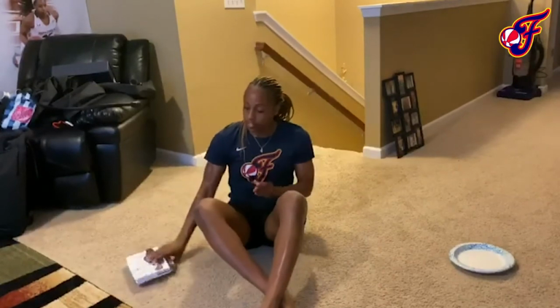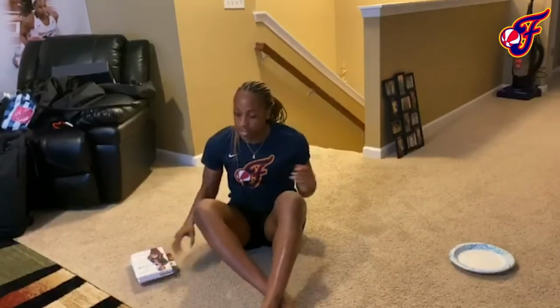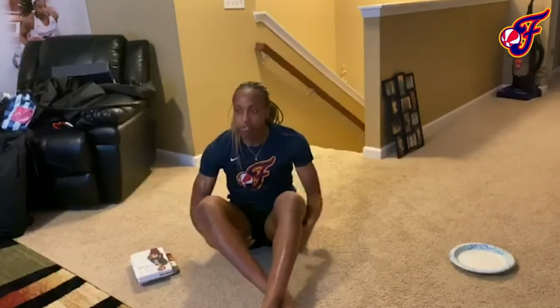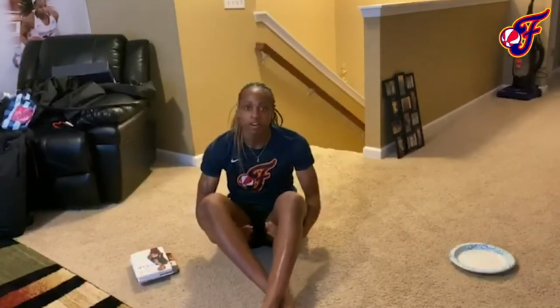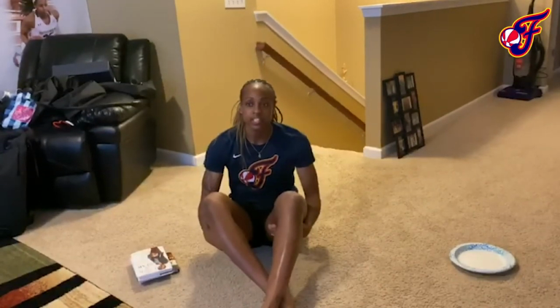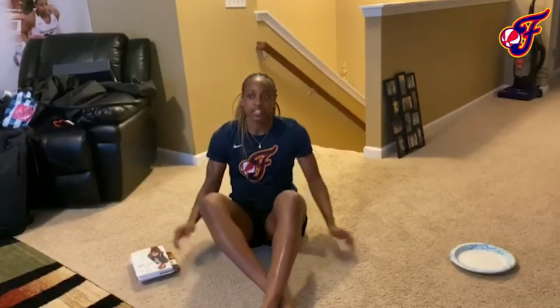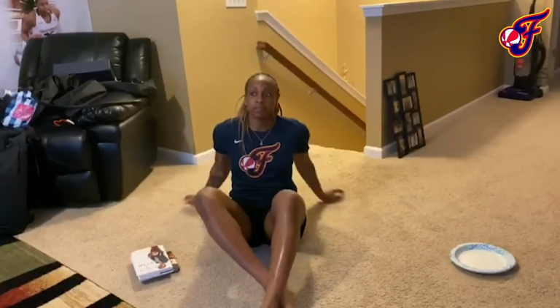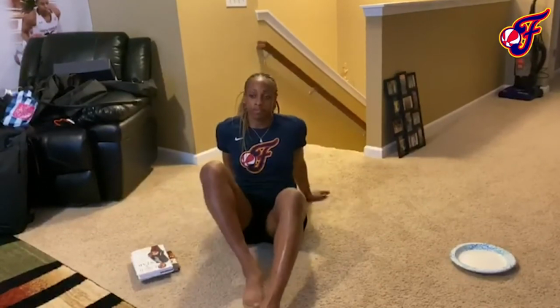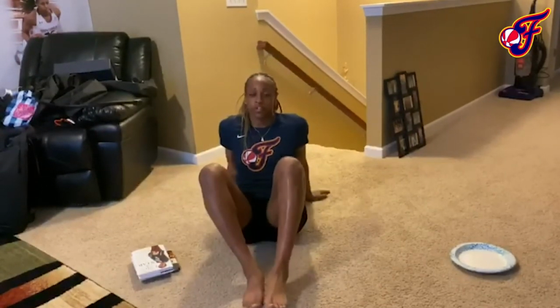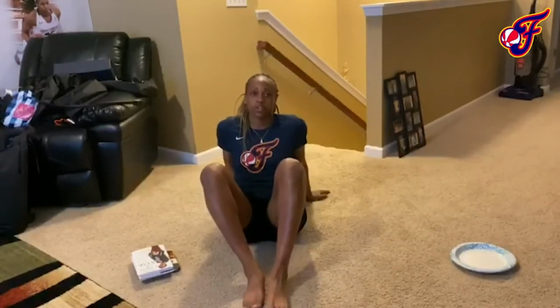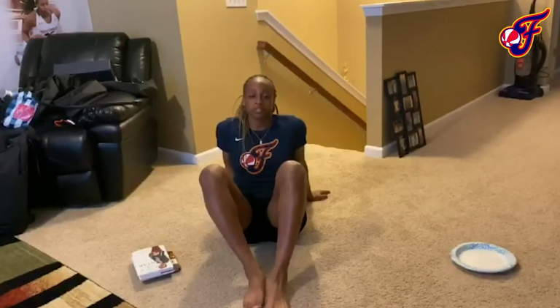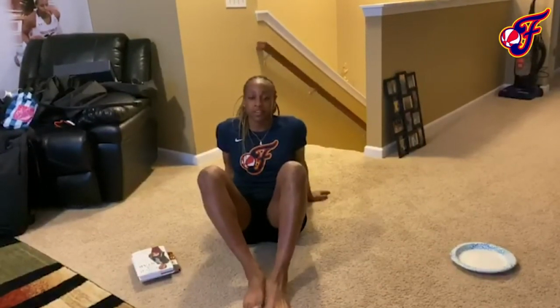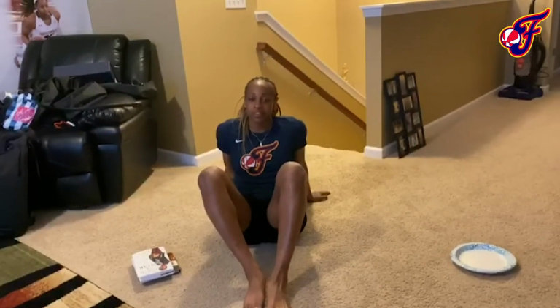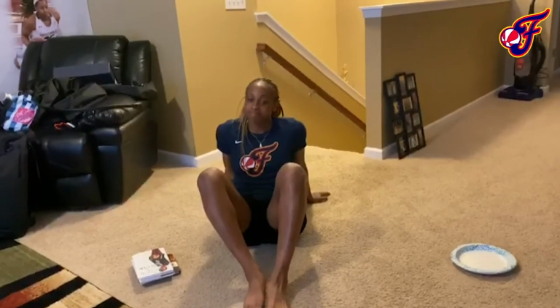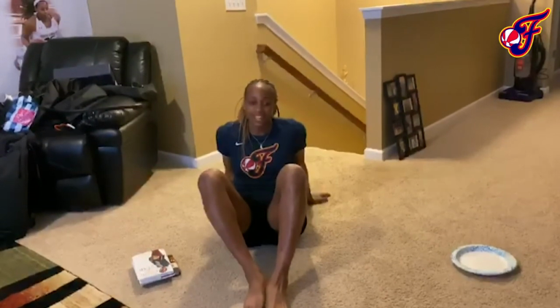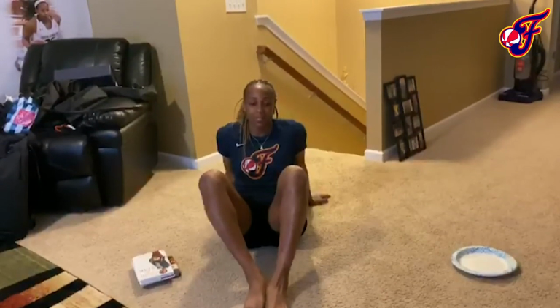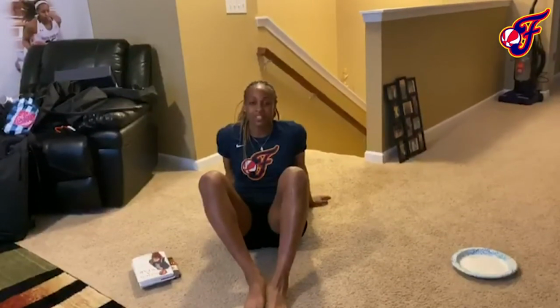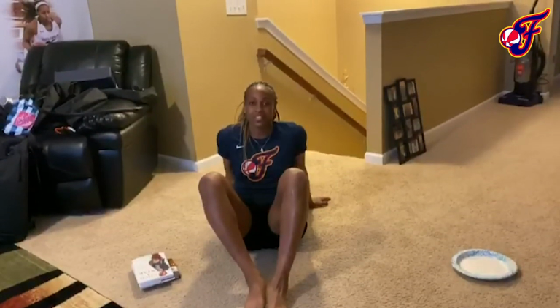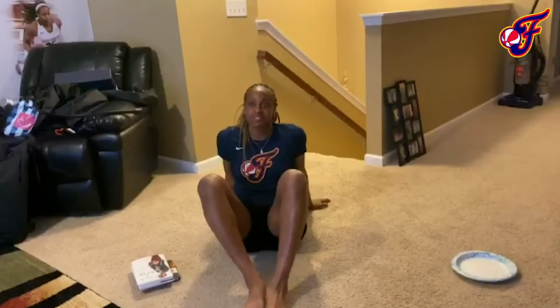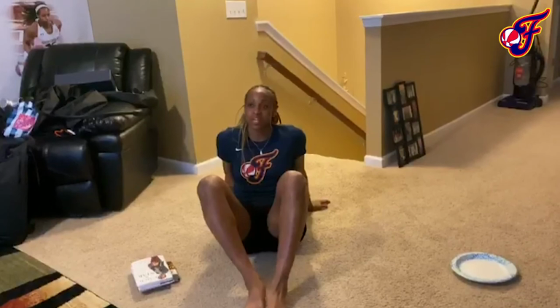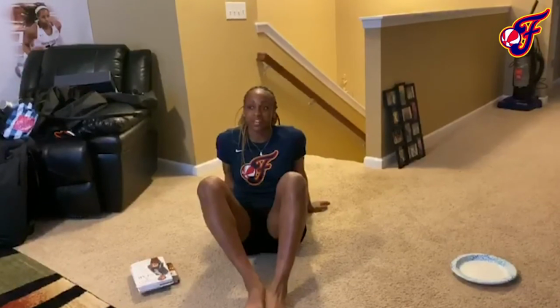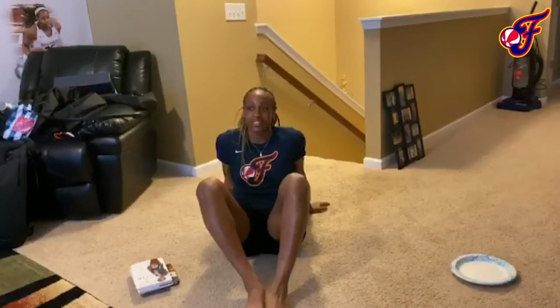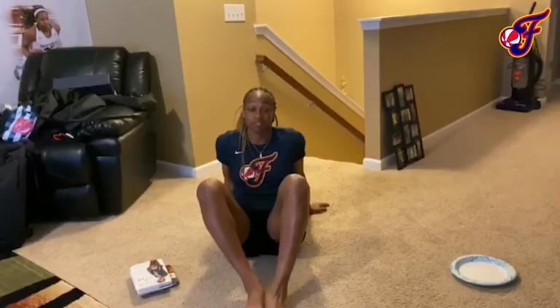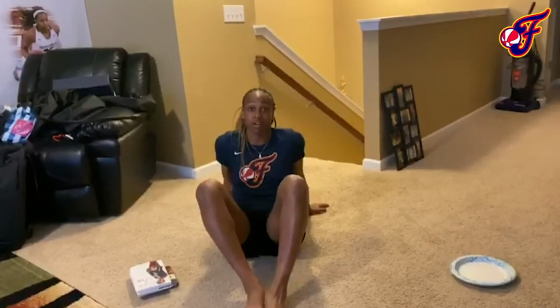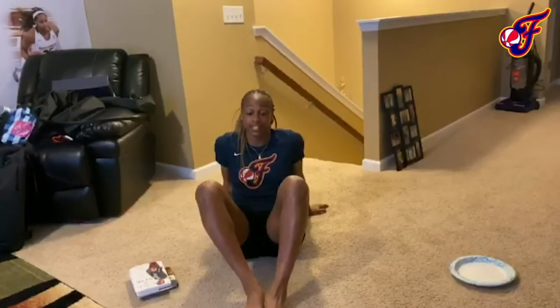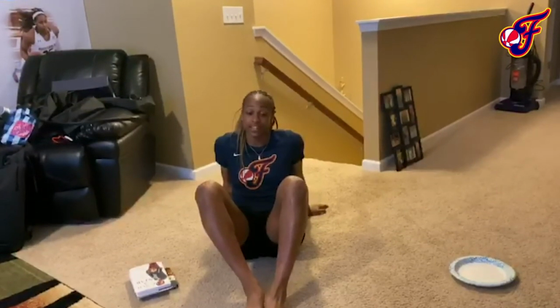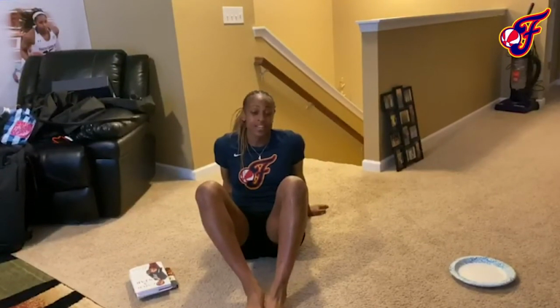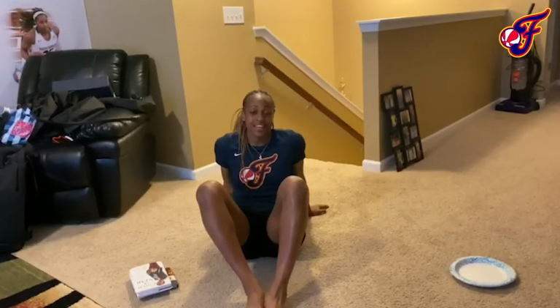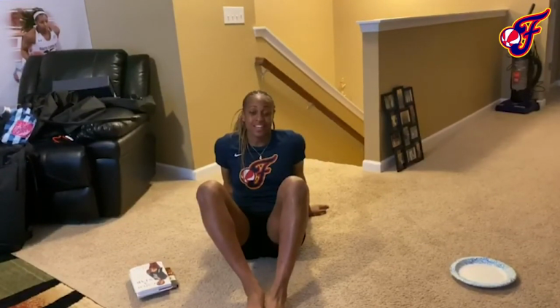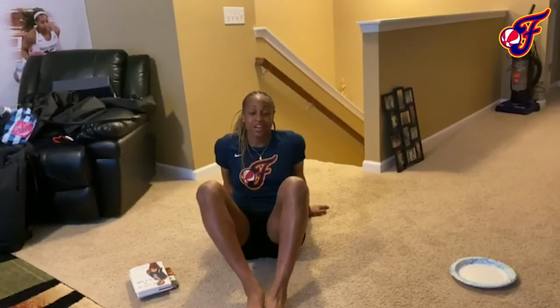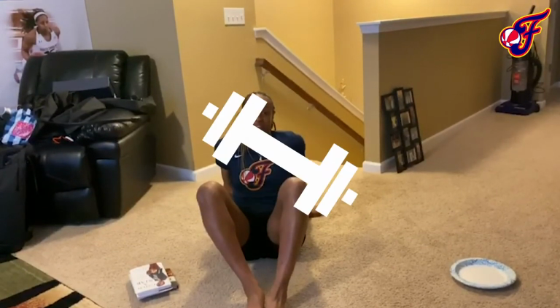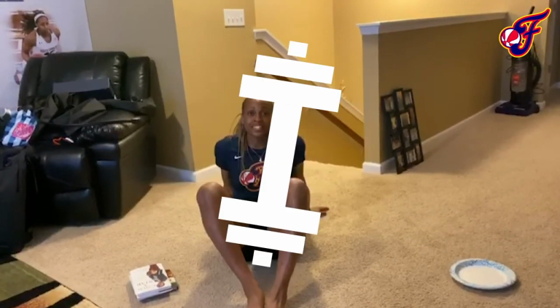Try and do all of these before your show comes back on — see how many rounds you can get. Do that throughout the day and you'll have your workout done.